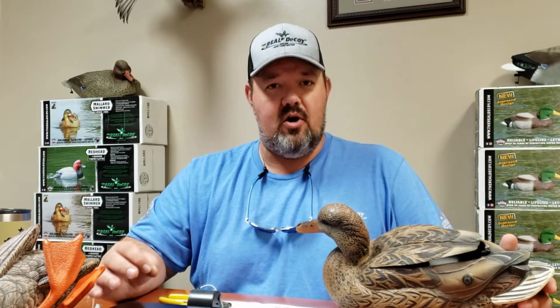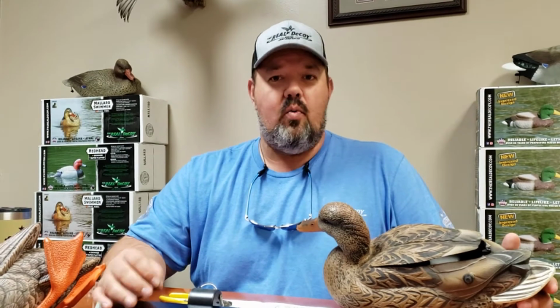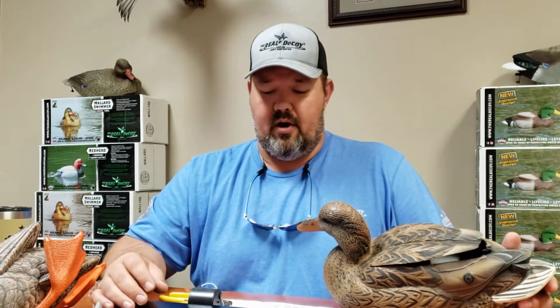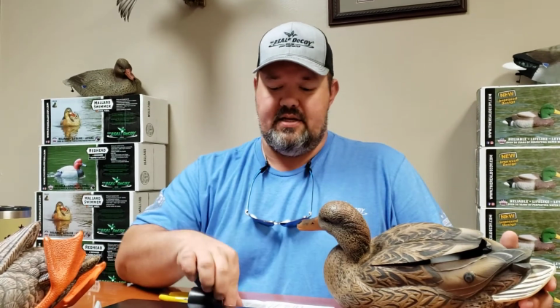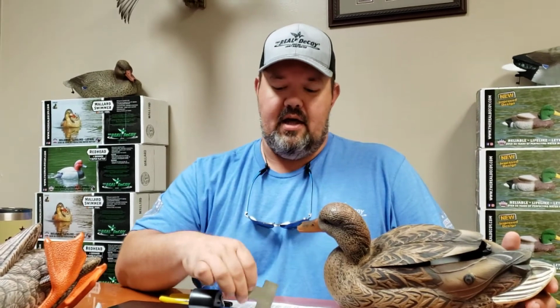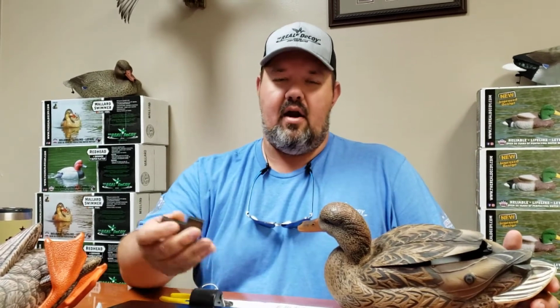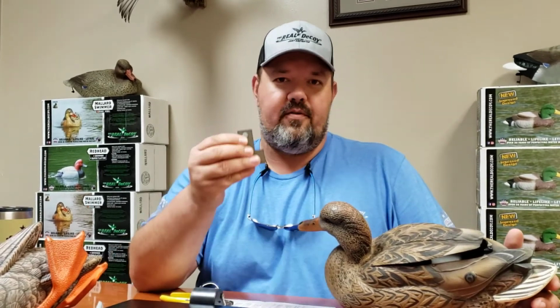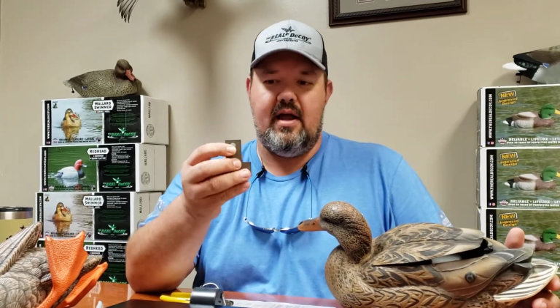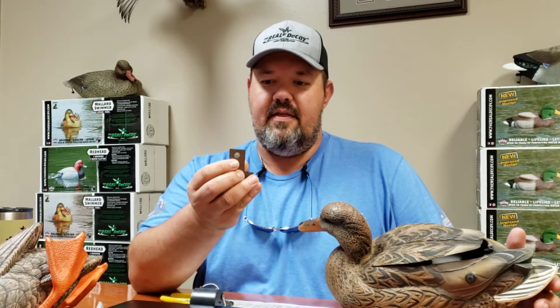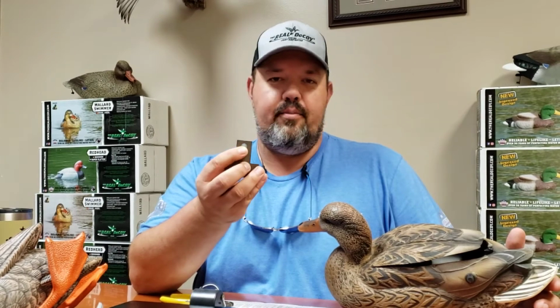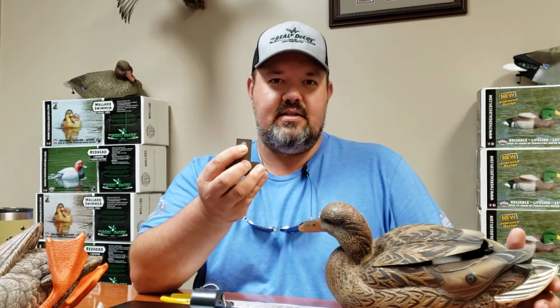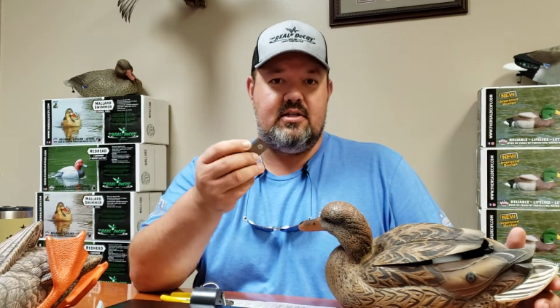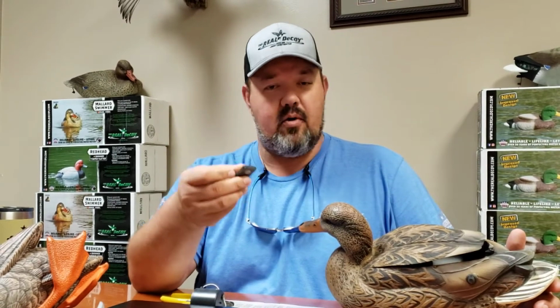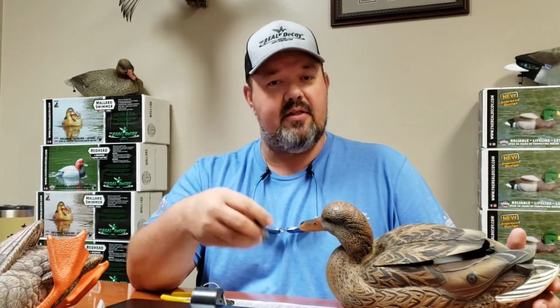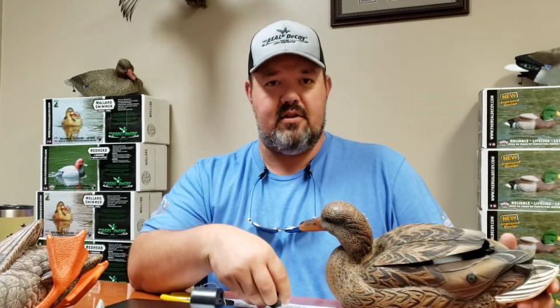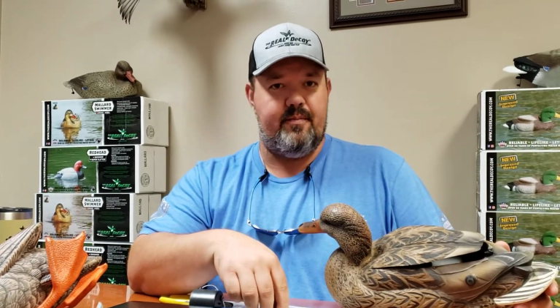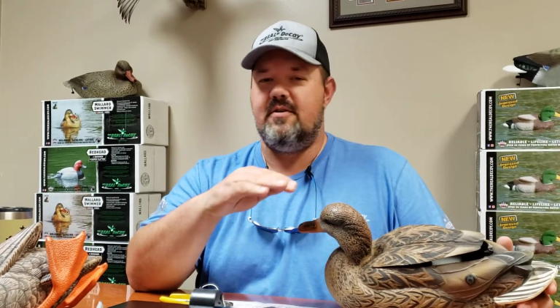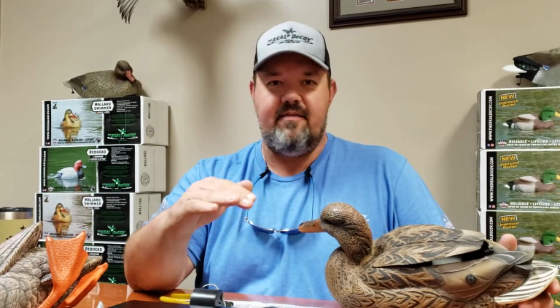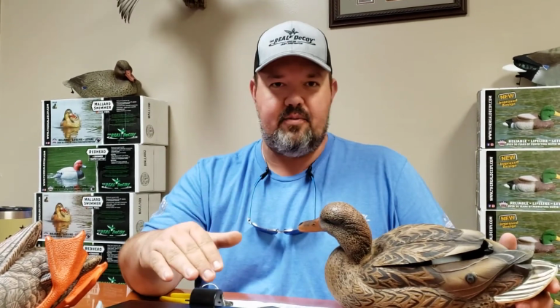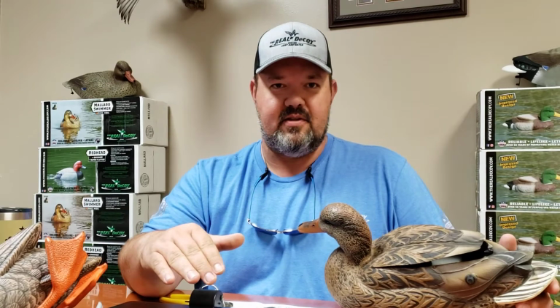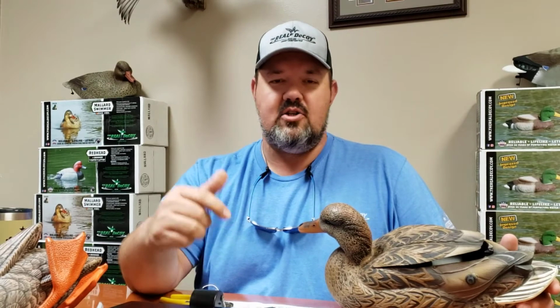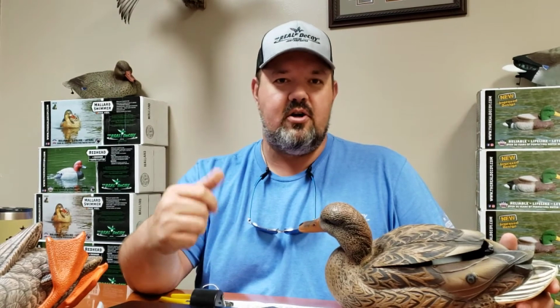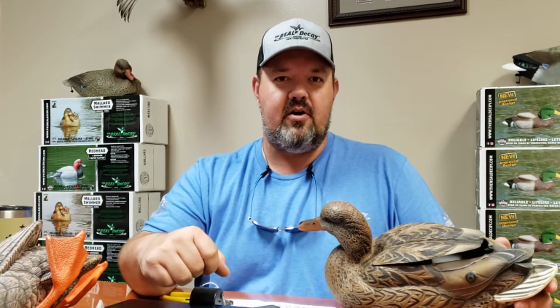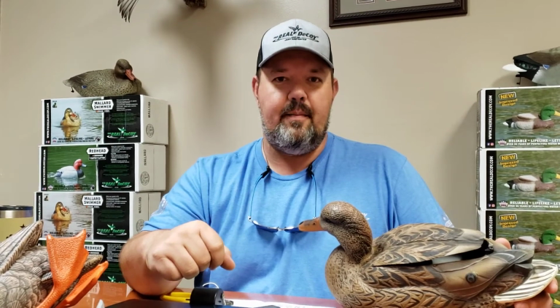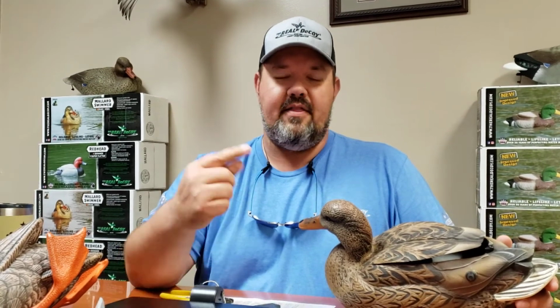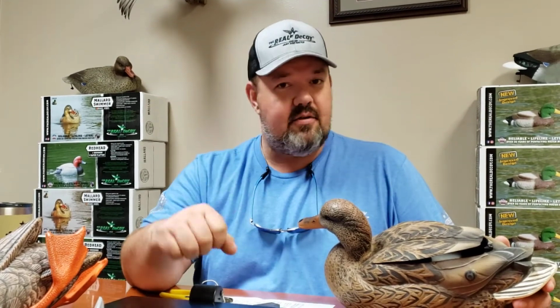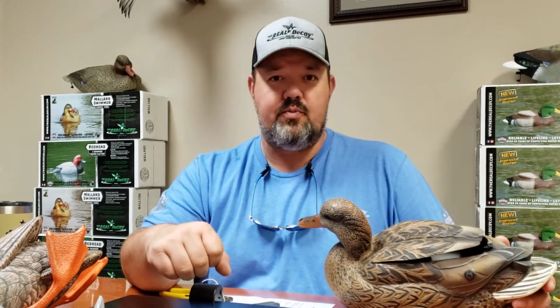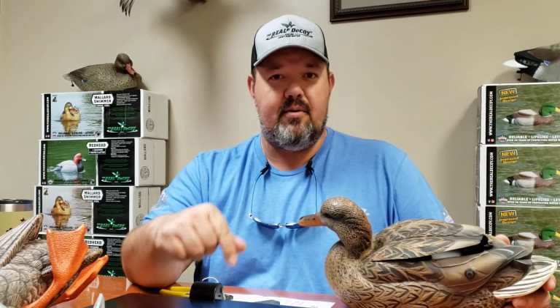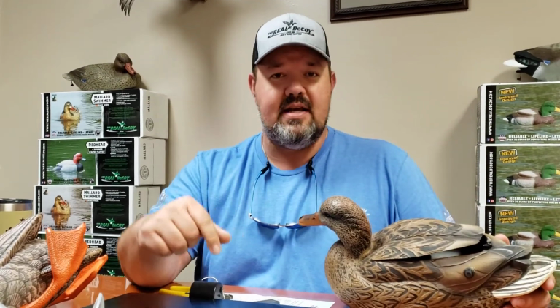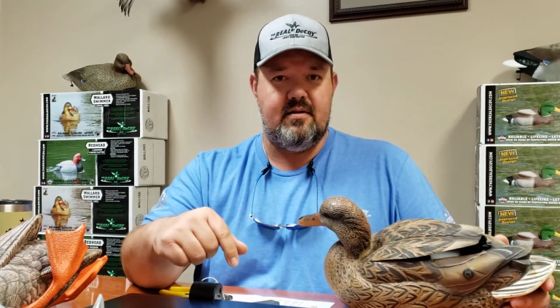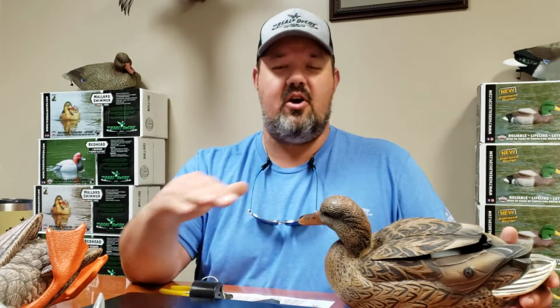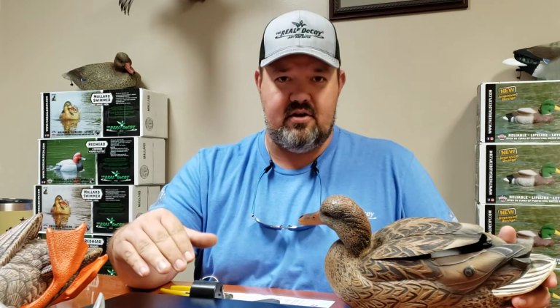So one of the problems is that on your flutter weight, these bushings could stop grabbing on the shaft of the motor. There's a very, very simple fix for this. So if you turn your flutter on and the shaft of the motor is spinning but the weight isn't, this is all you have to do.